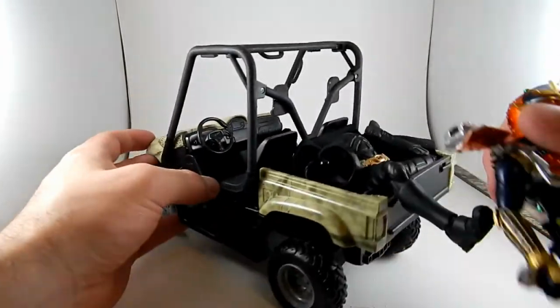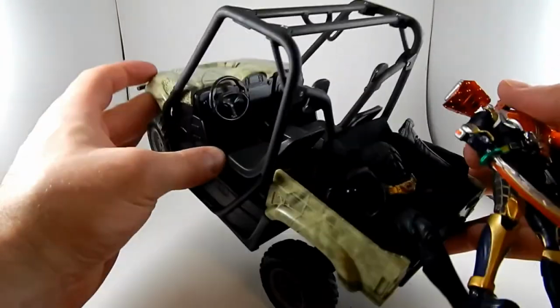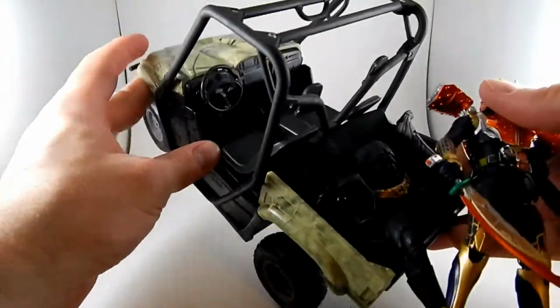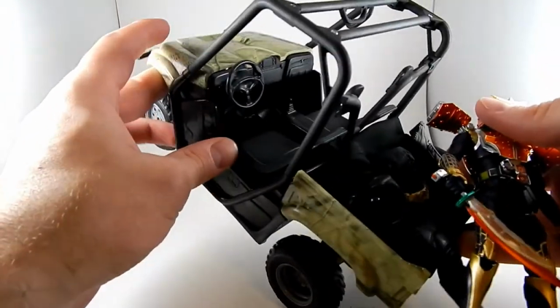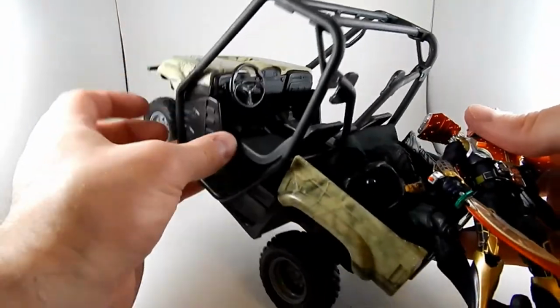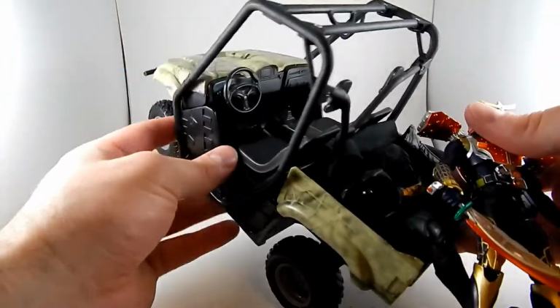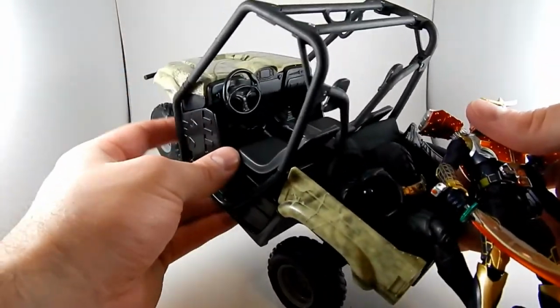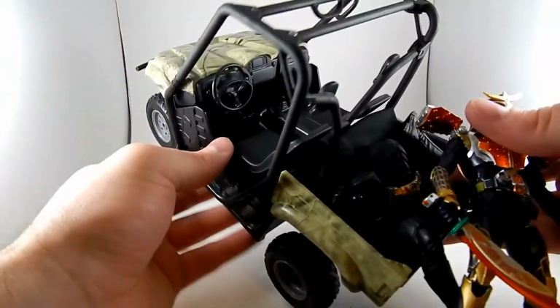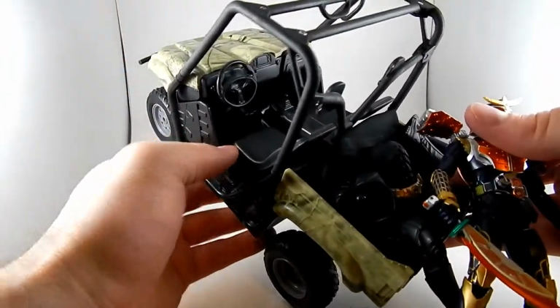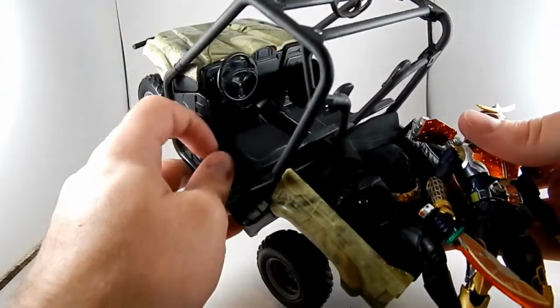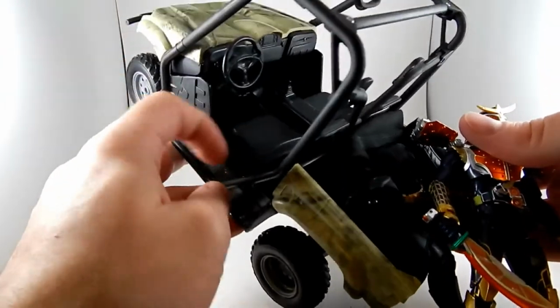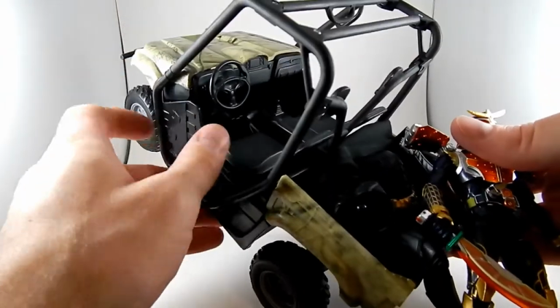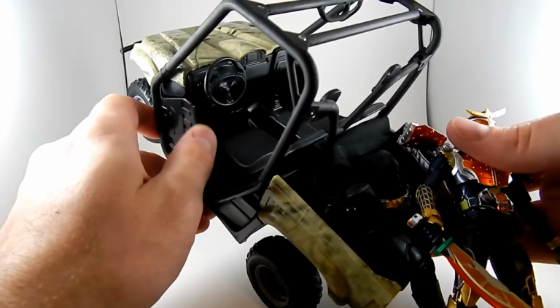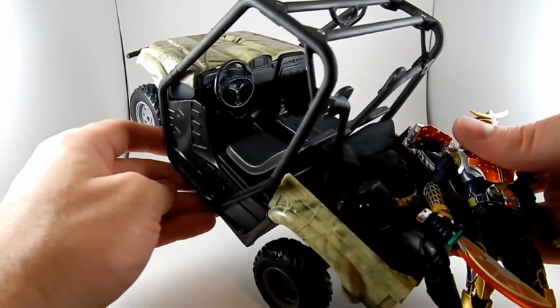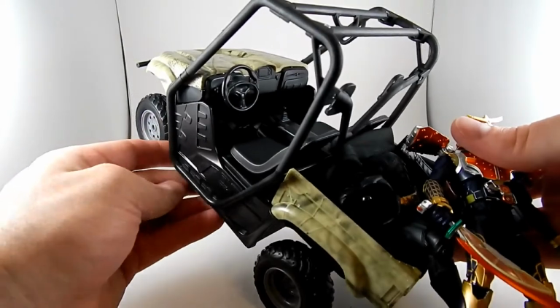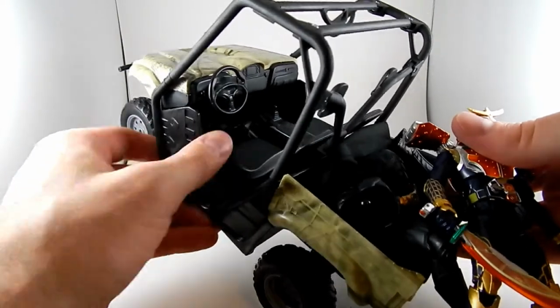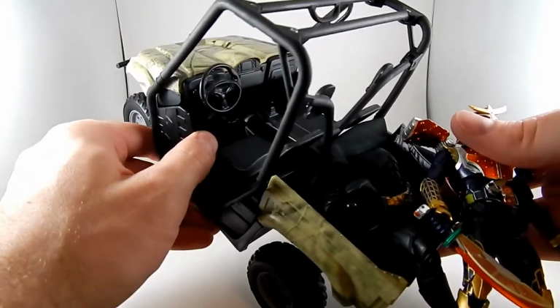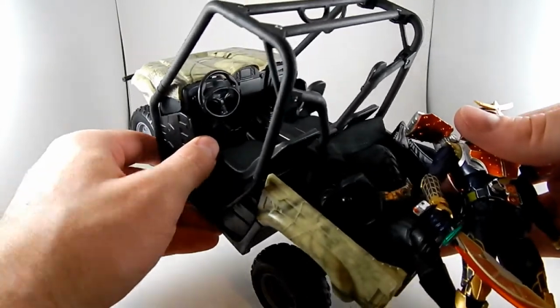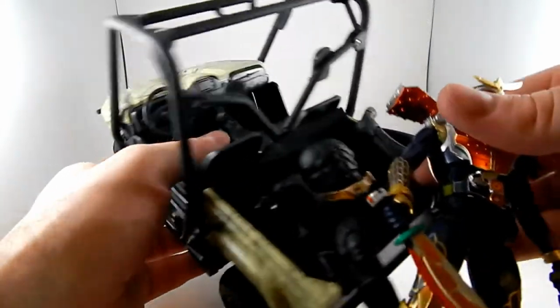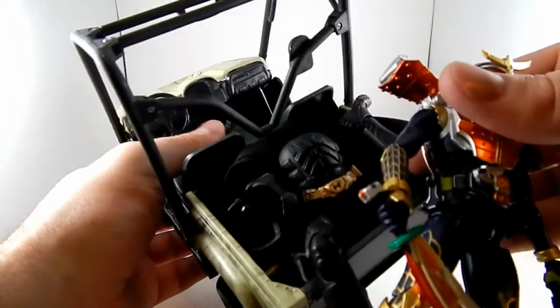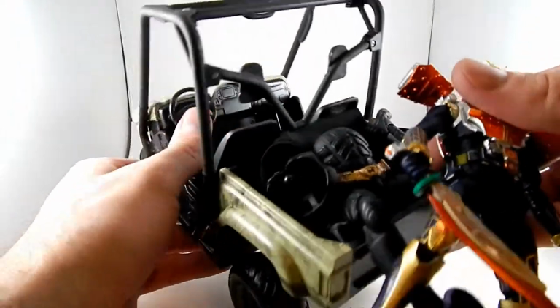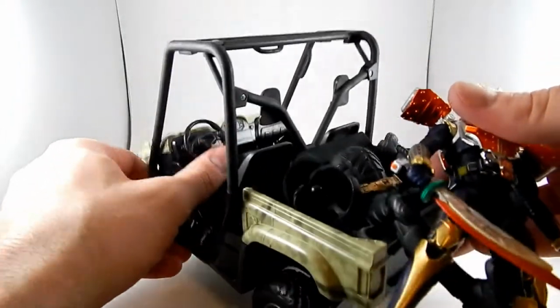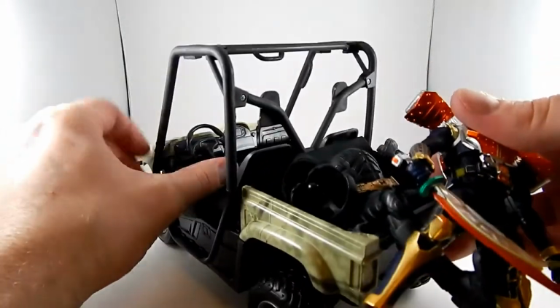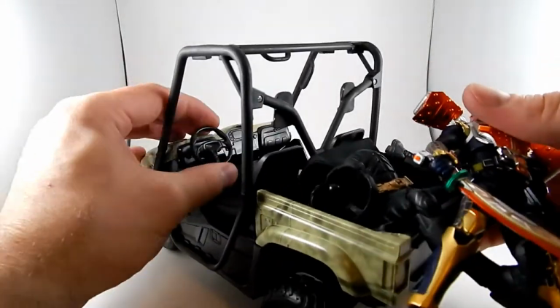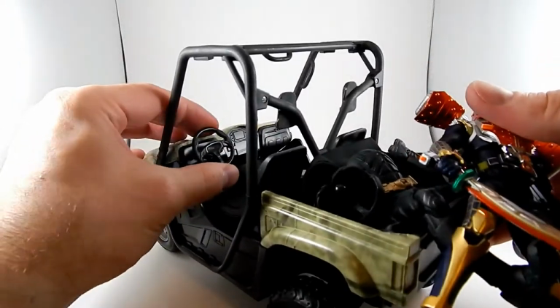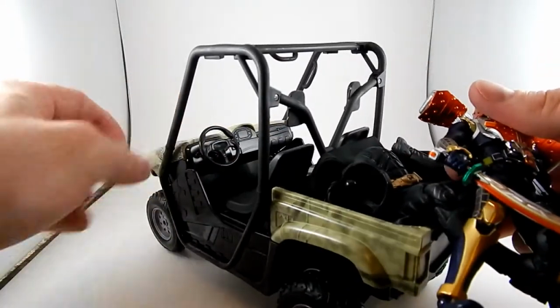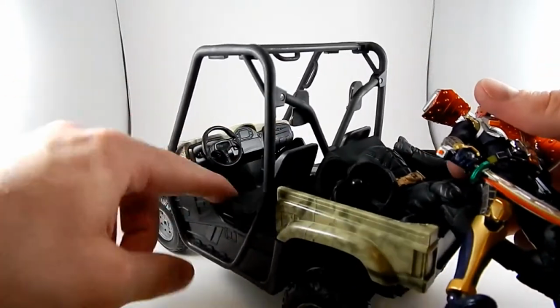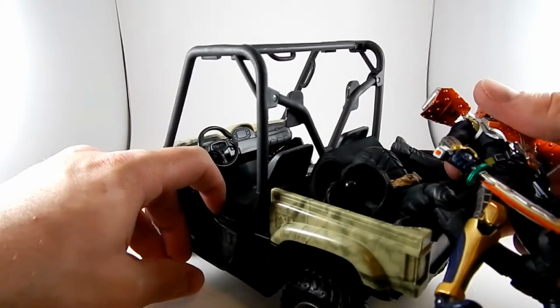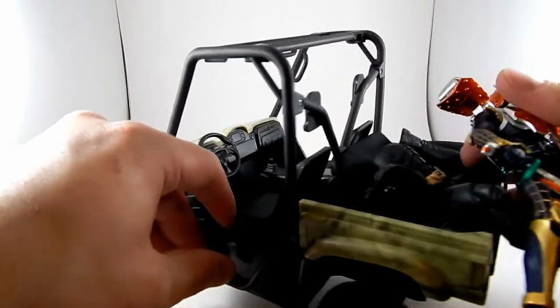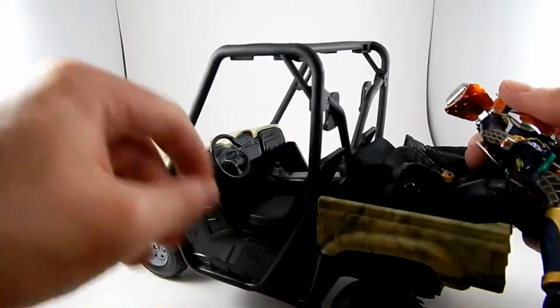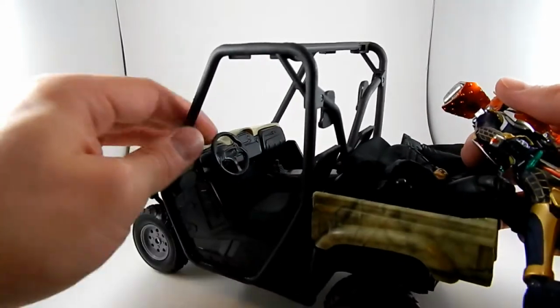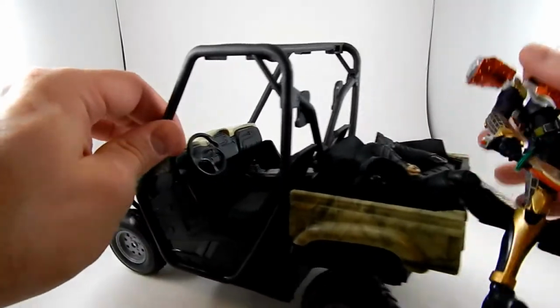Semi-detailed interior. I see a cup holder in there, a gear shift, a steering wheel which does not turn, and a door which does not open.